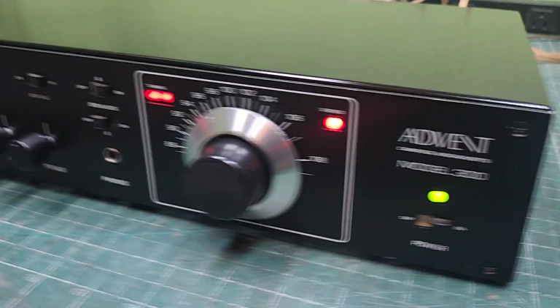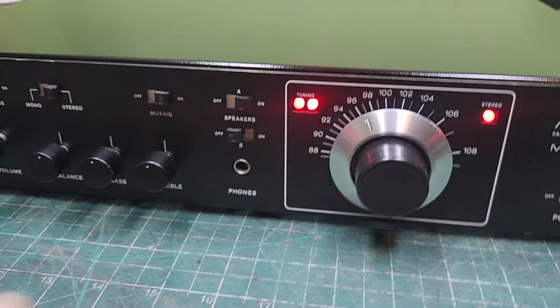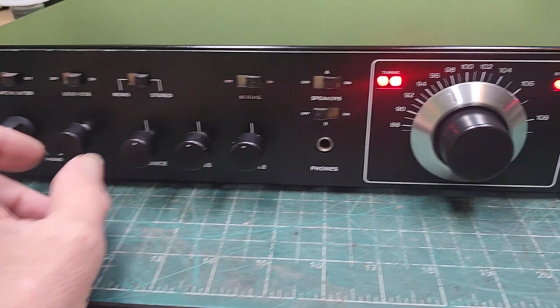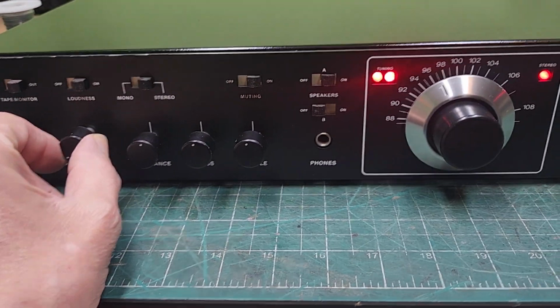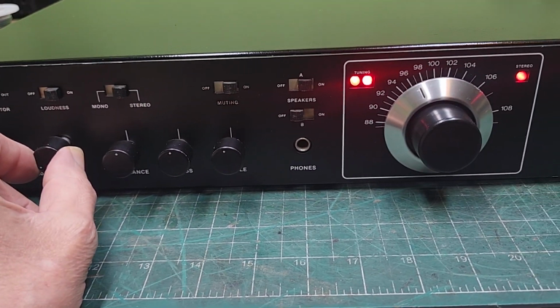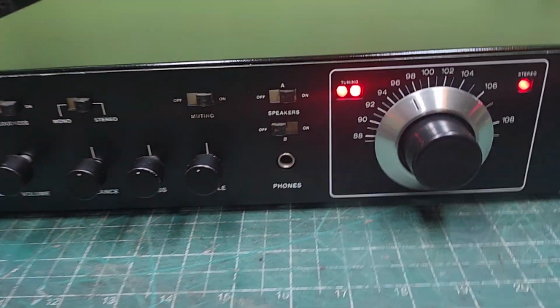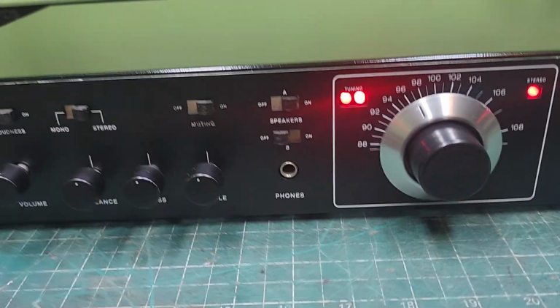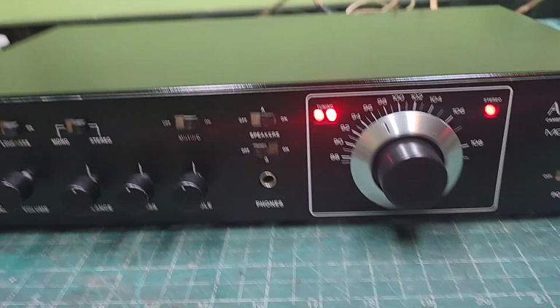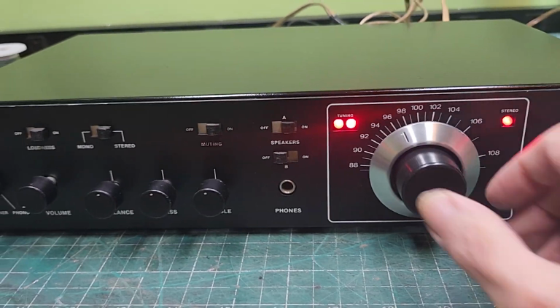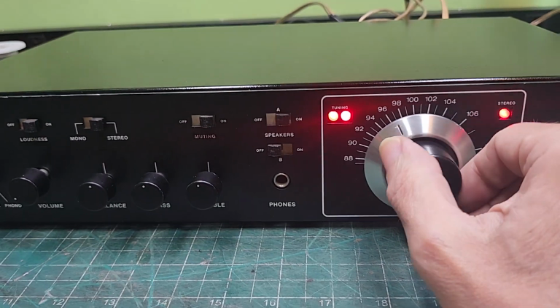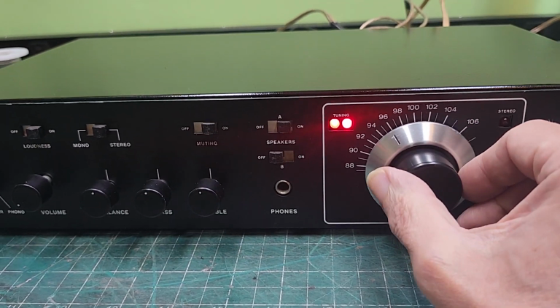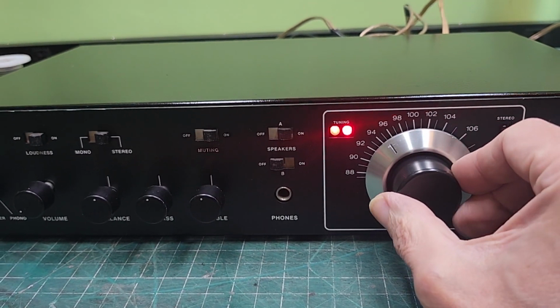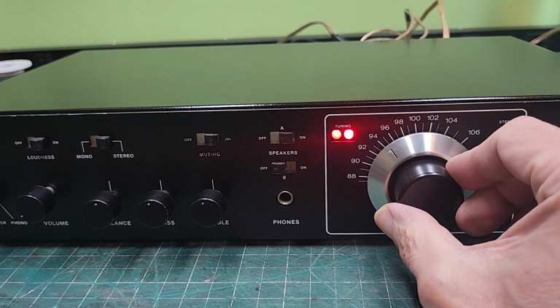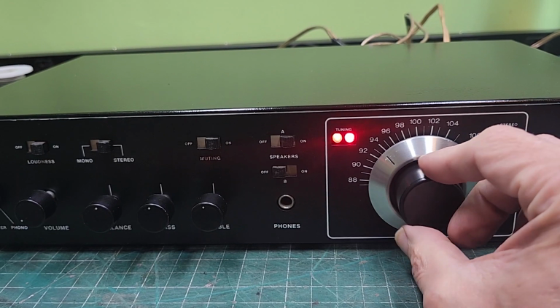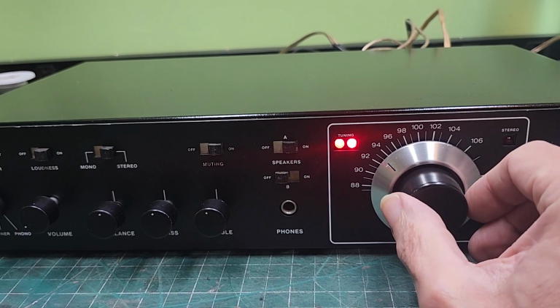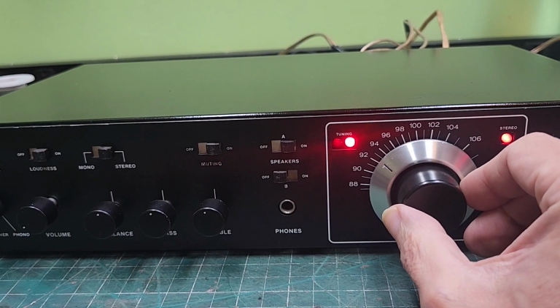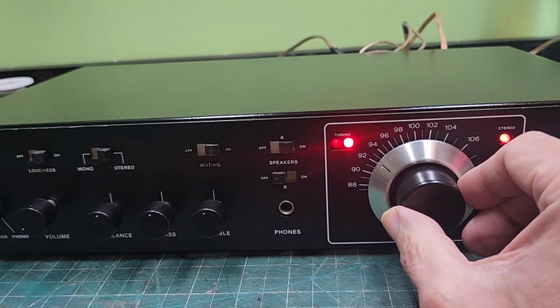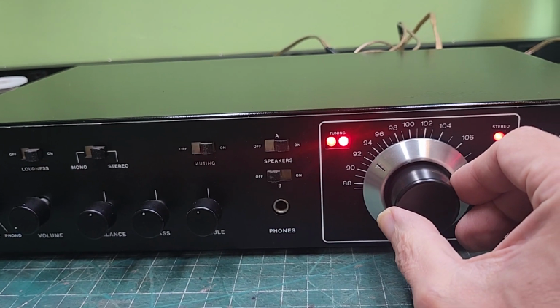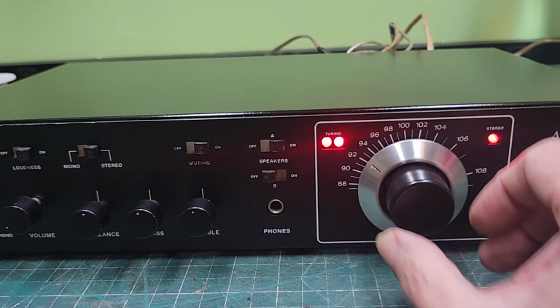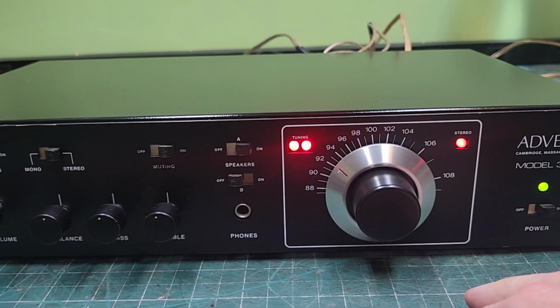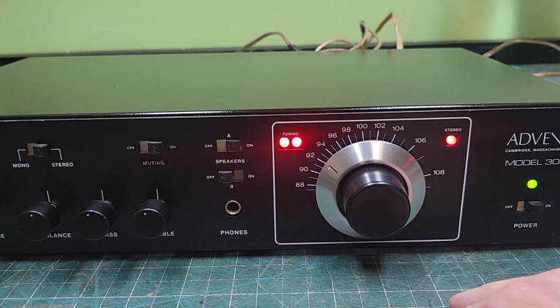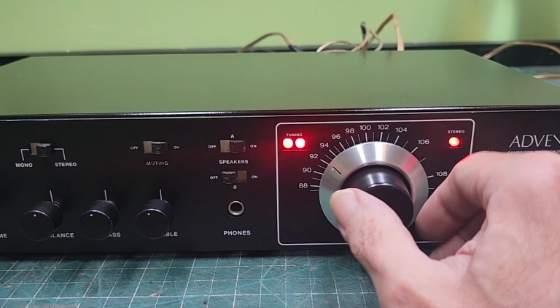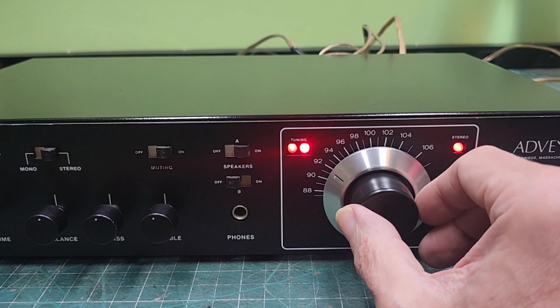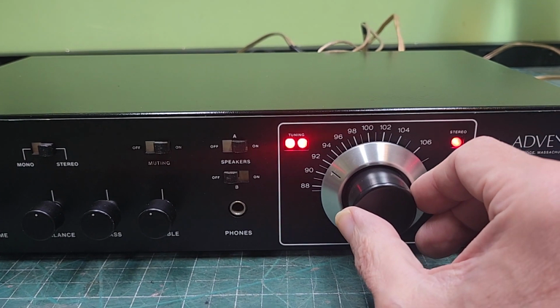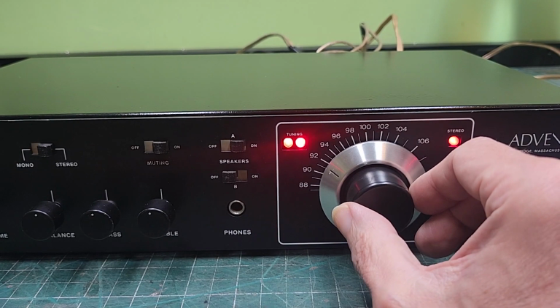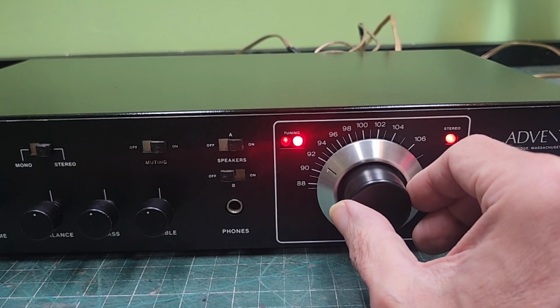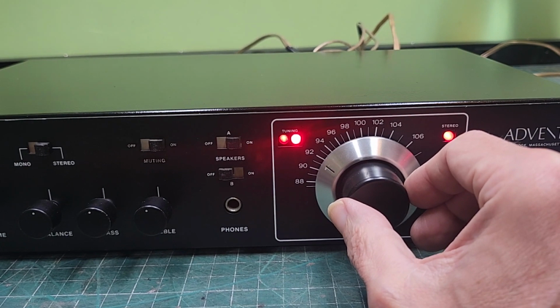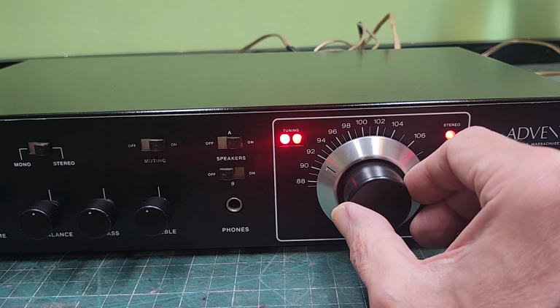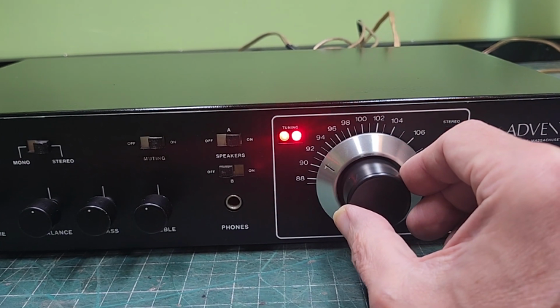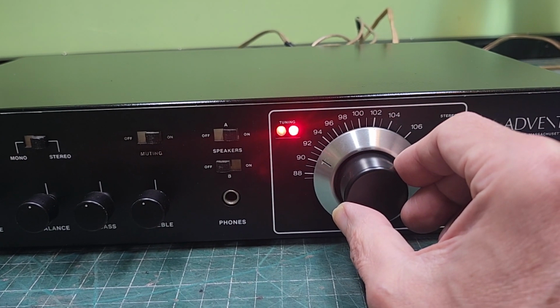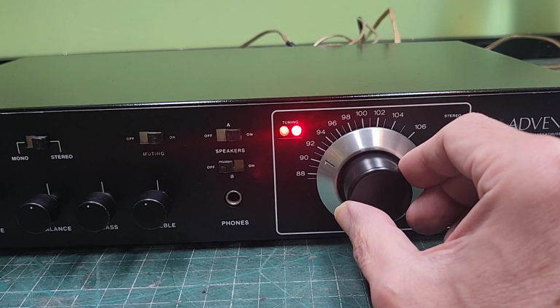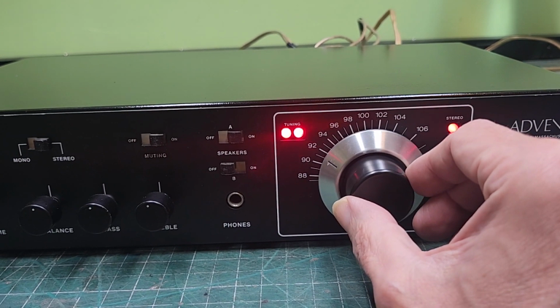Nice unit. This tuner kills me though, it really does. See when you get too far off...